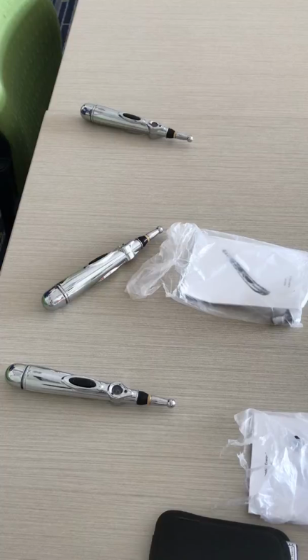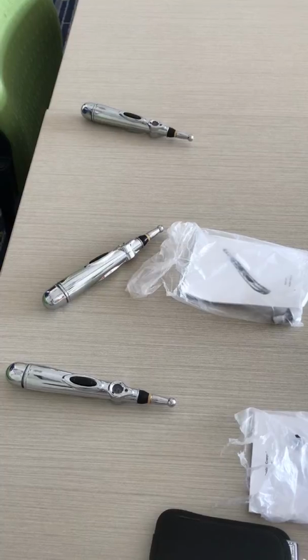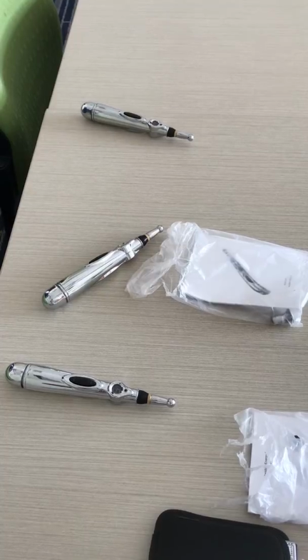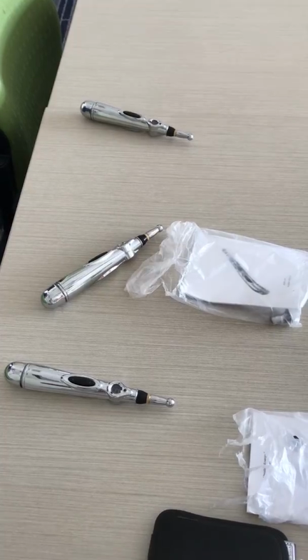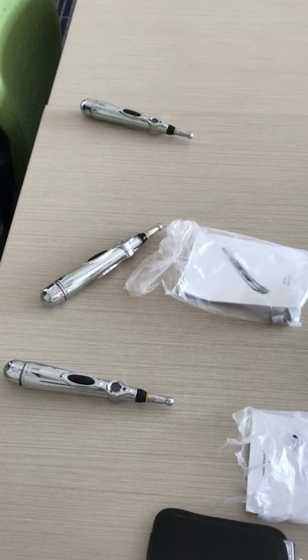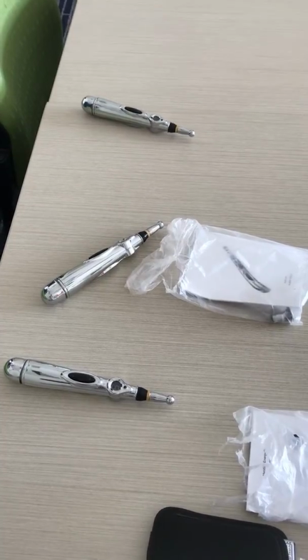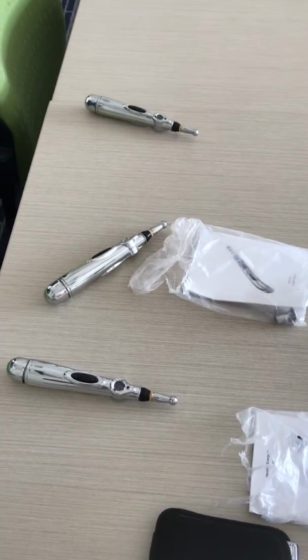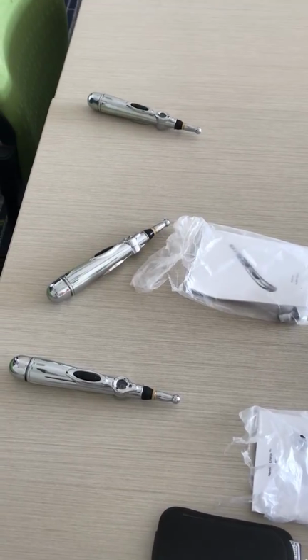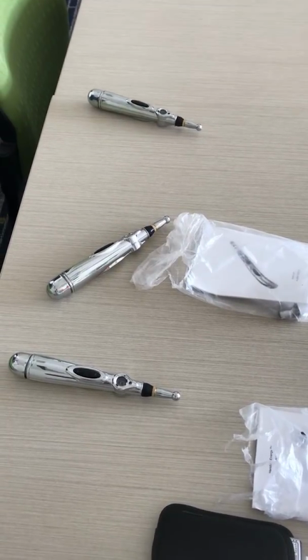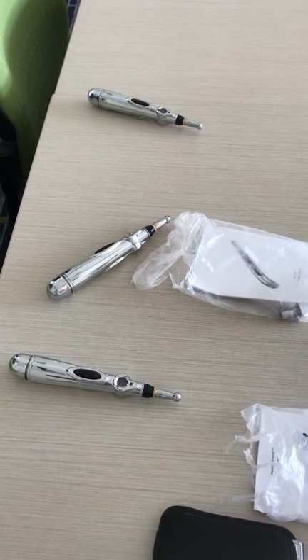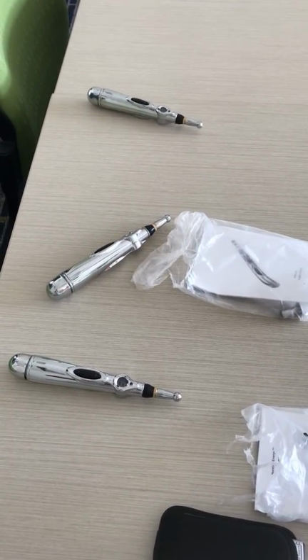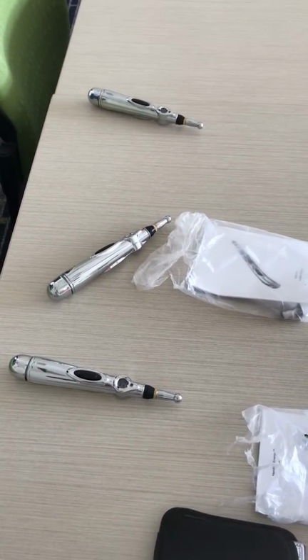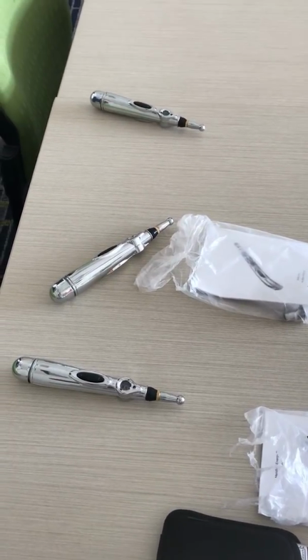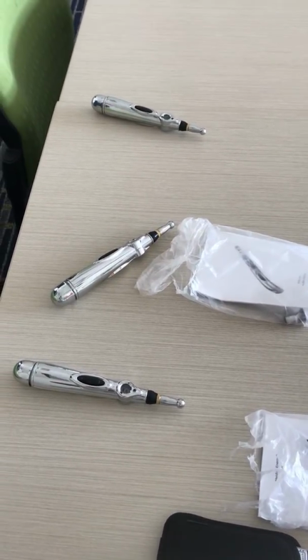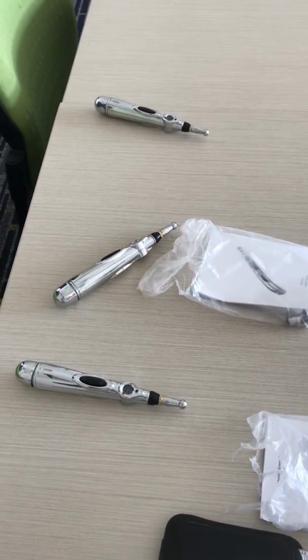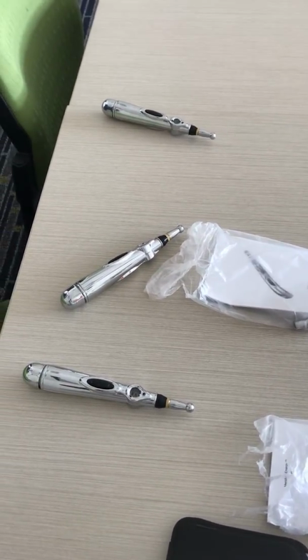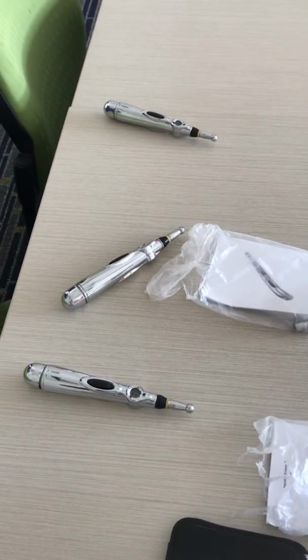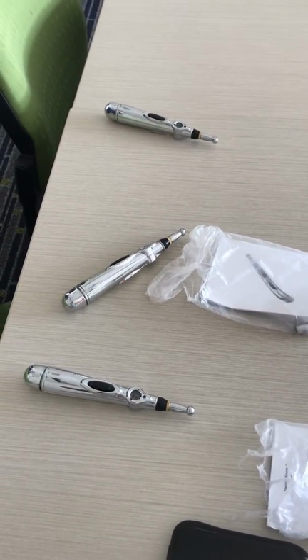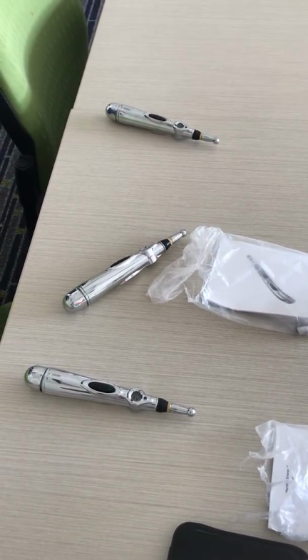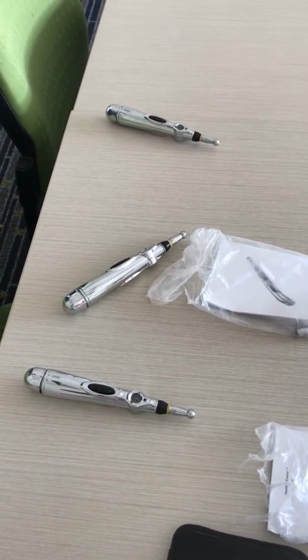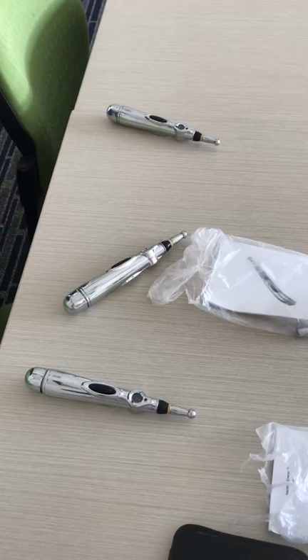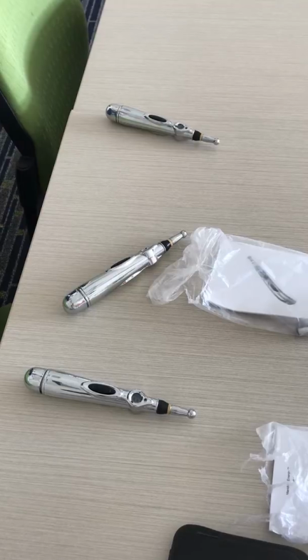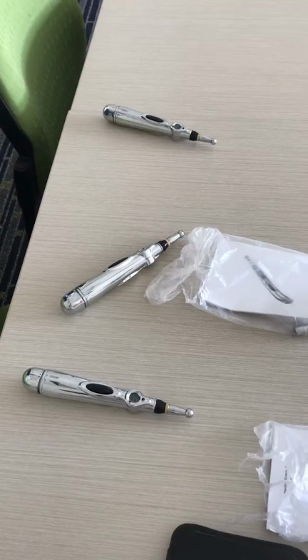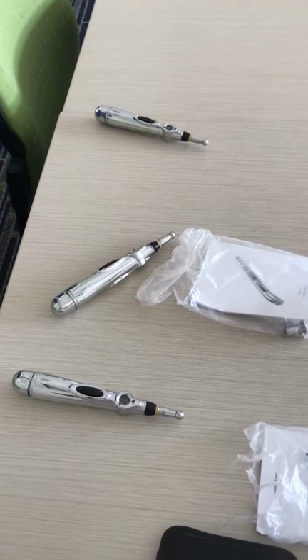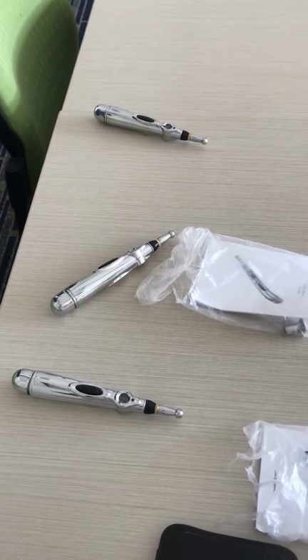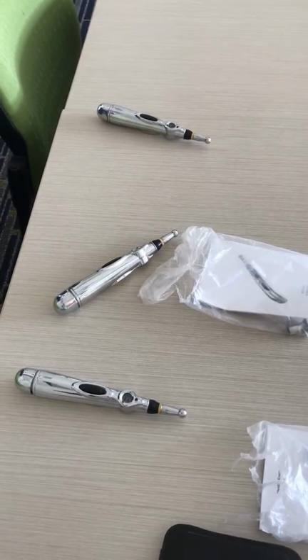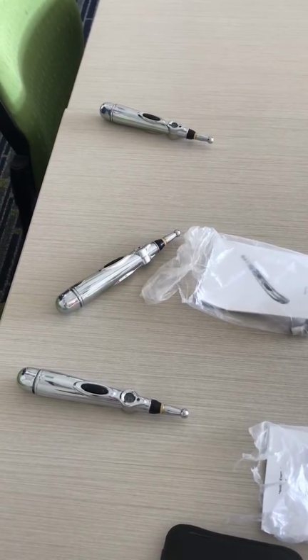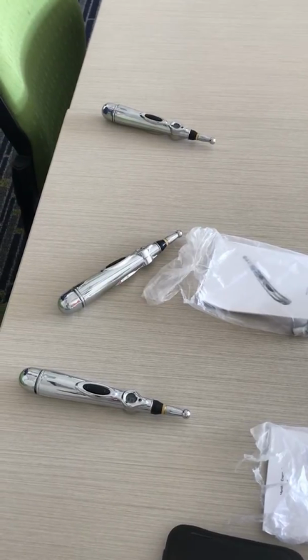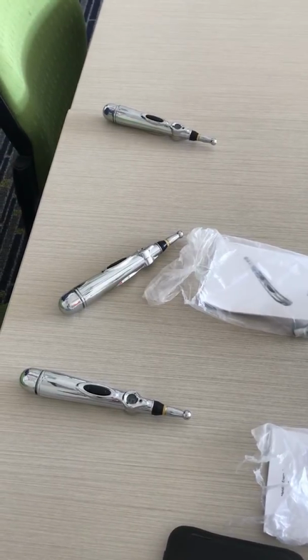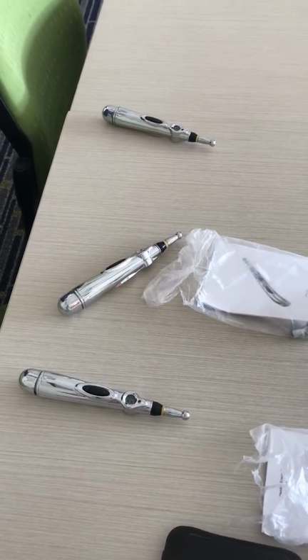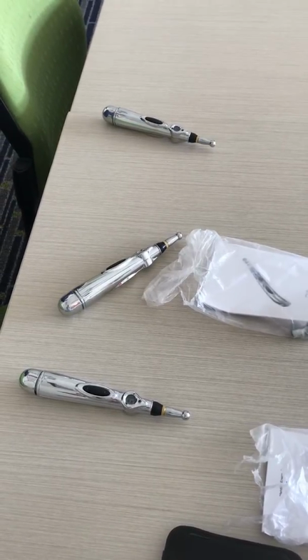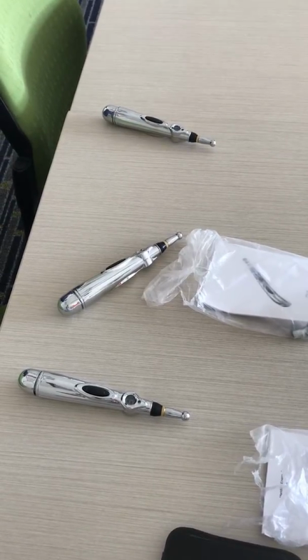Hi Gigi, this is Justin. We're going to do a video to demonstrate that two of the AccuPens are not working.